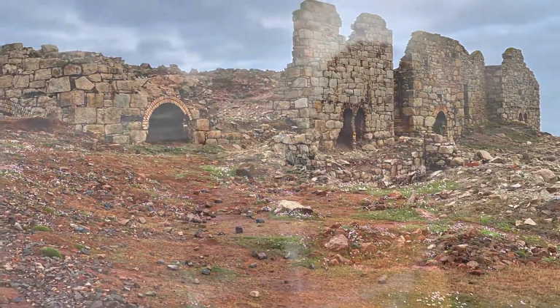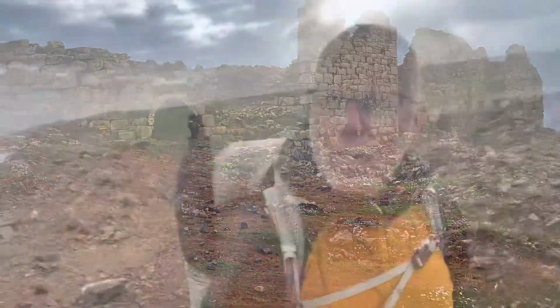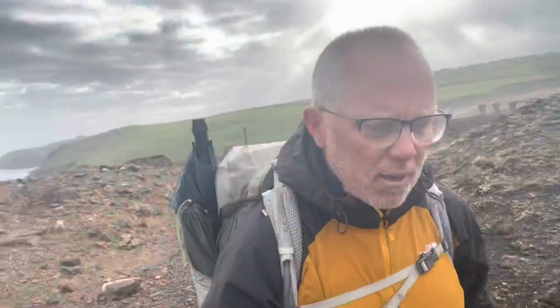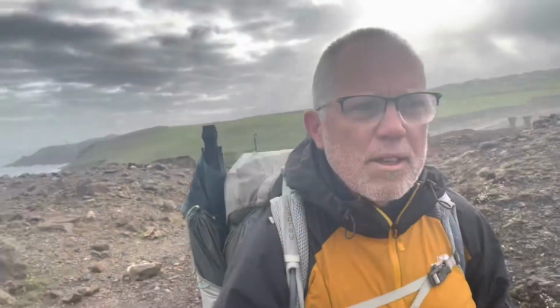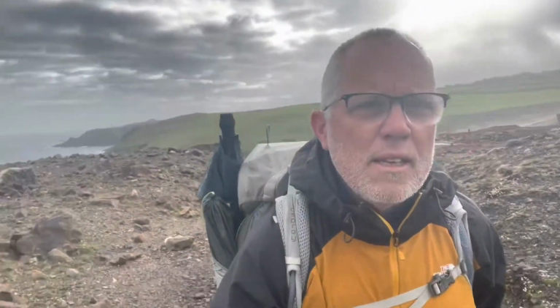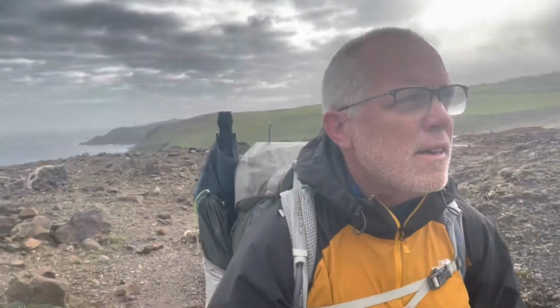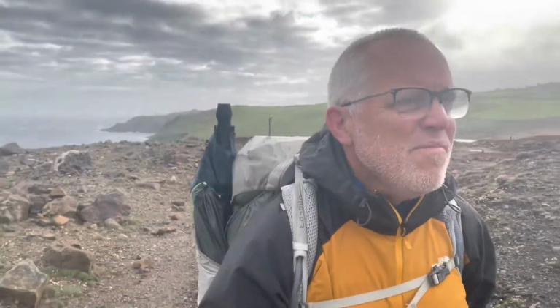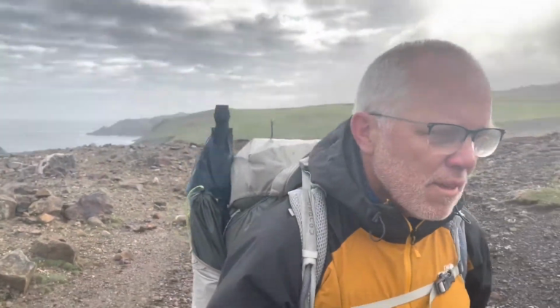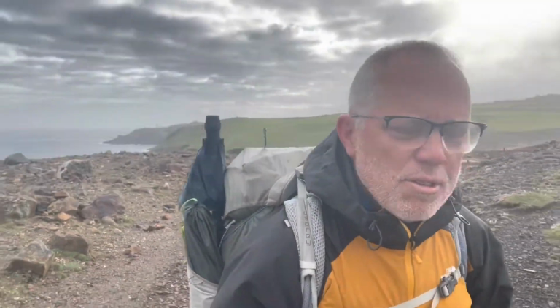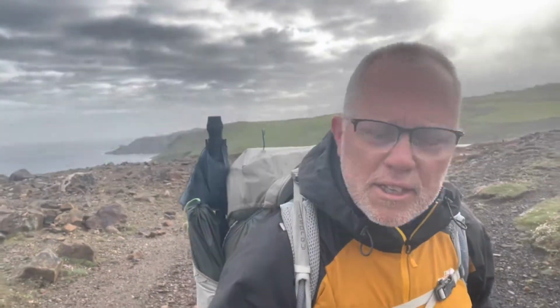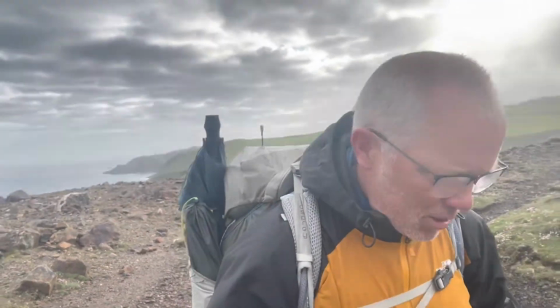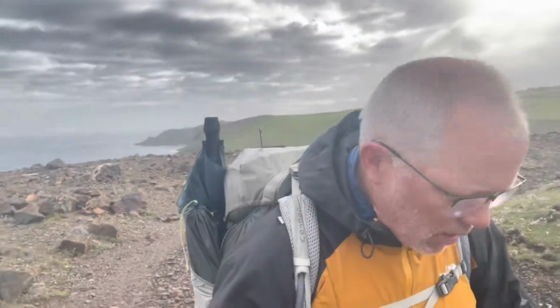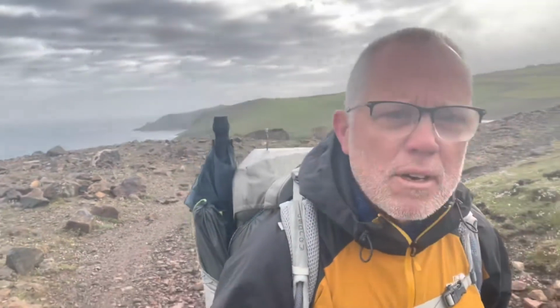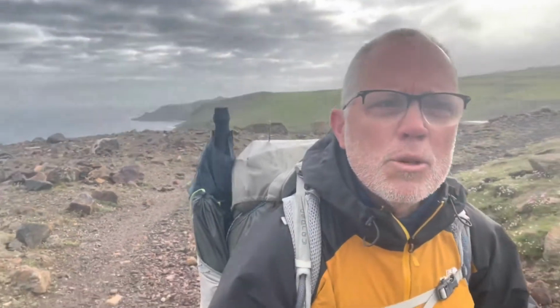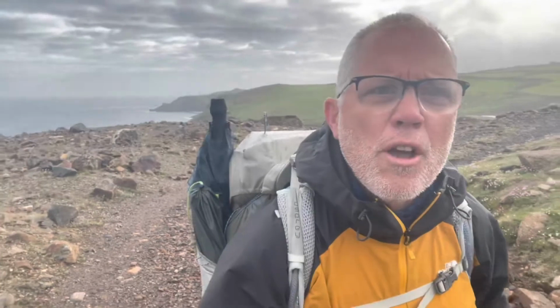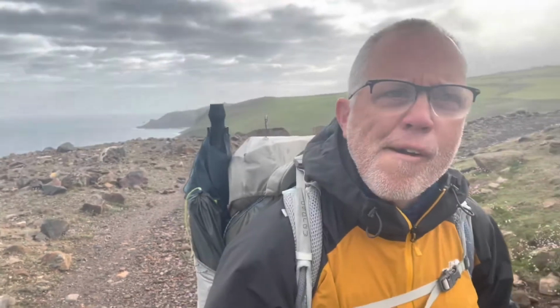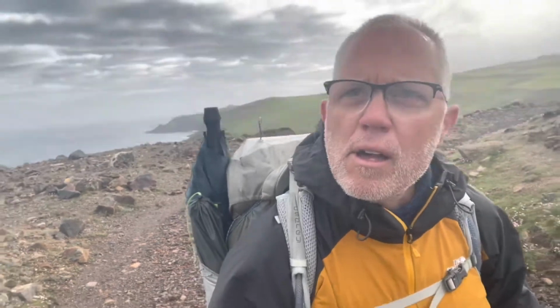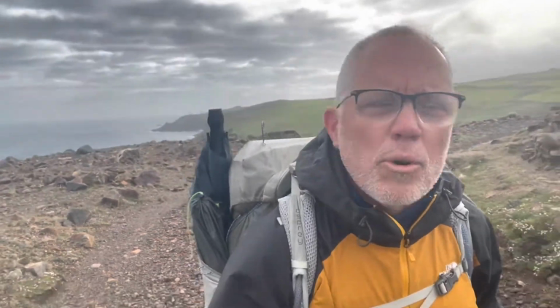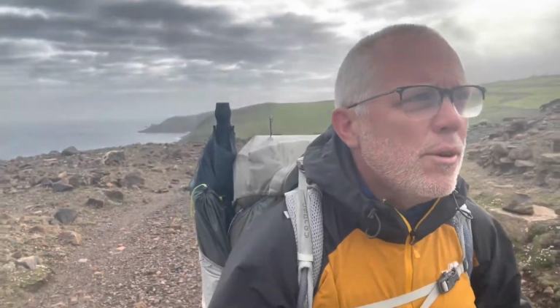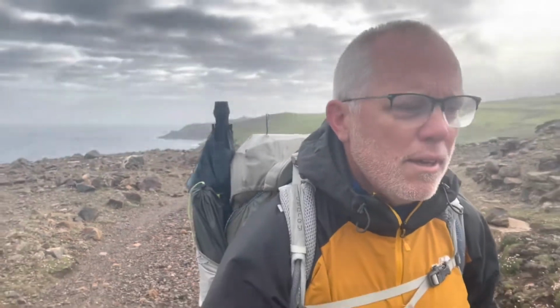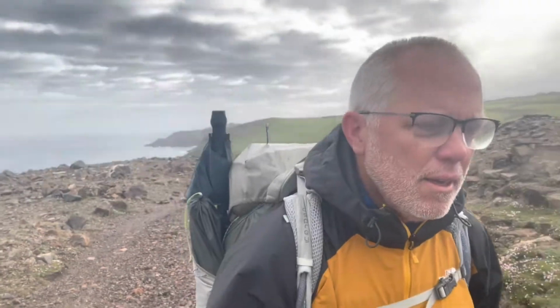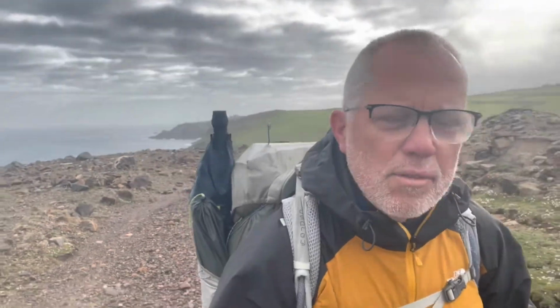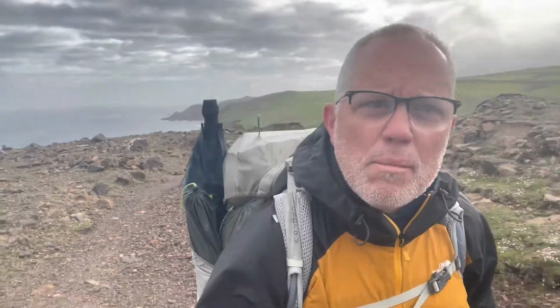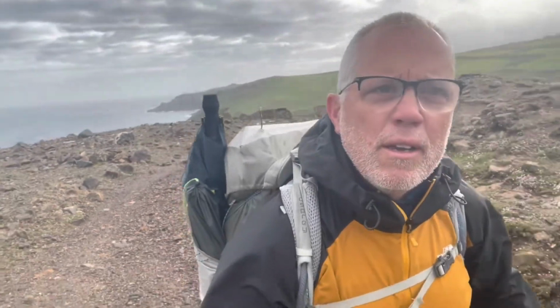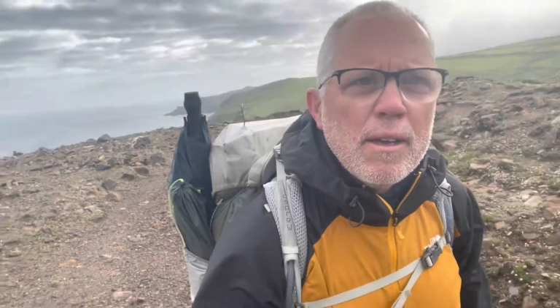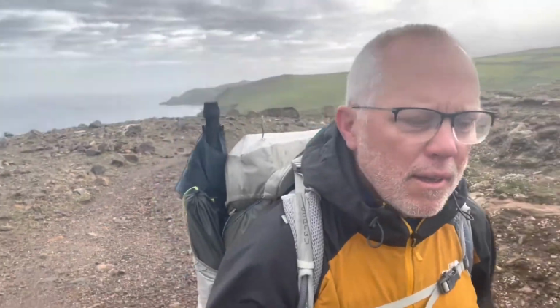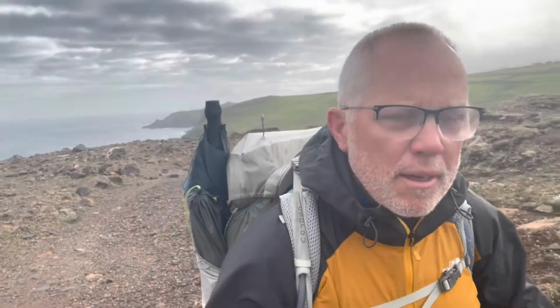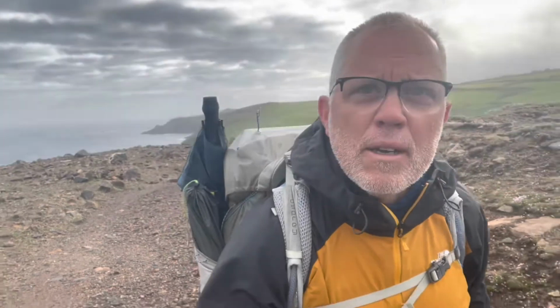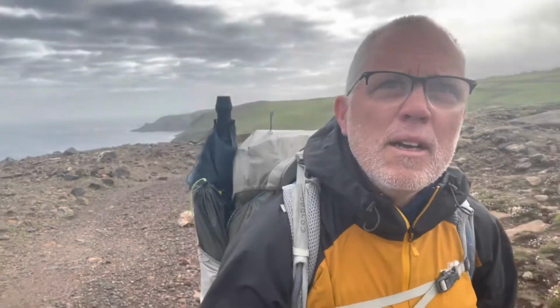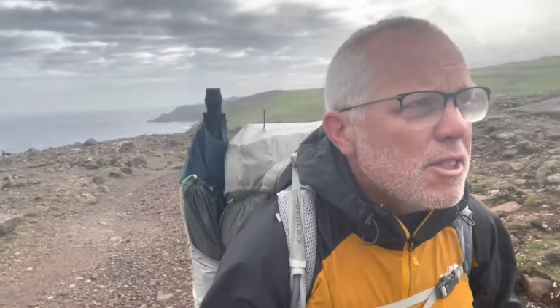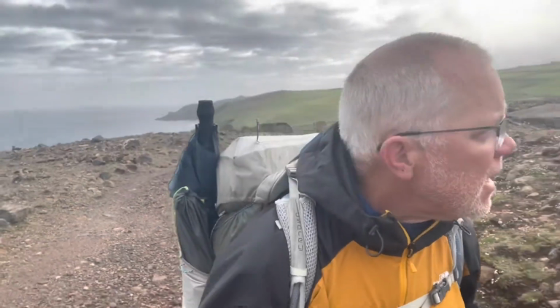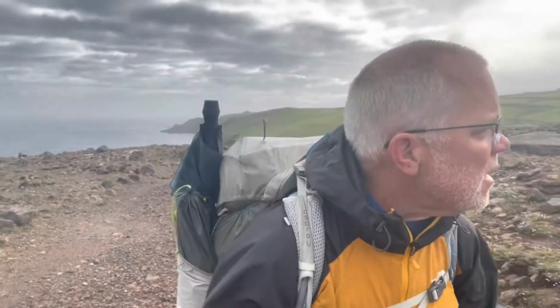Day 13. It's due to rain in a day or so, which is why I've got my waterproofs on. I'm walking through the Levant tin mine — lots of chimney stacks still standing.